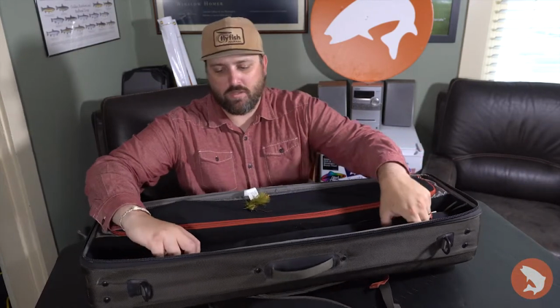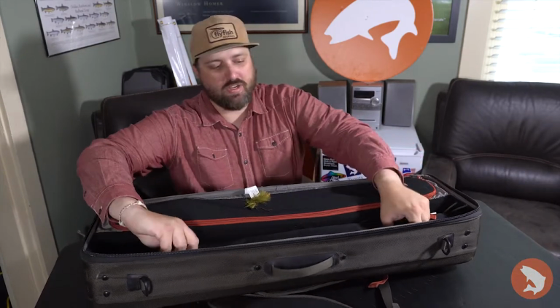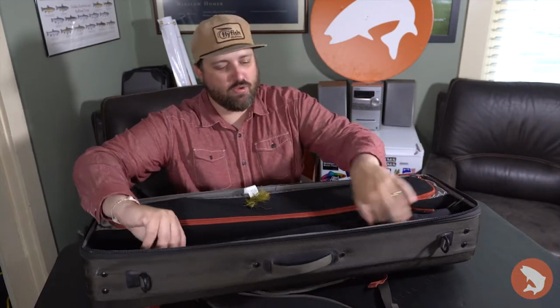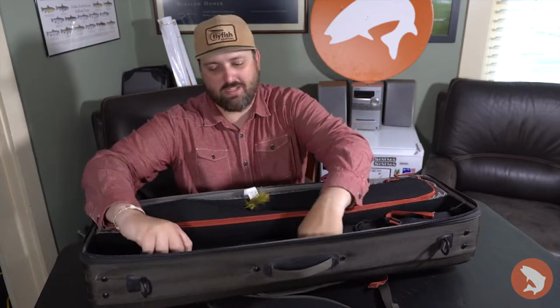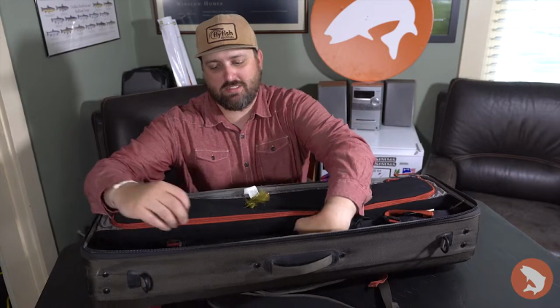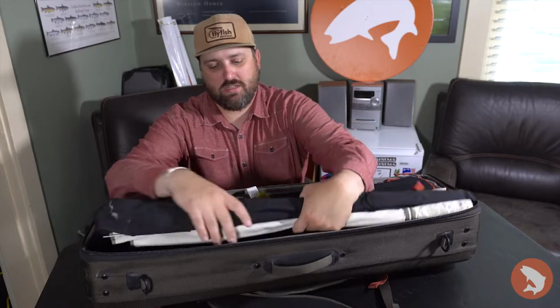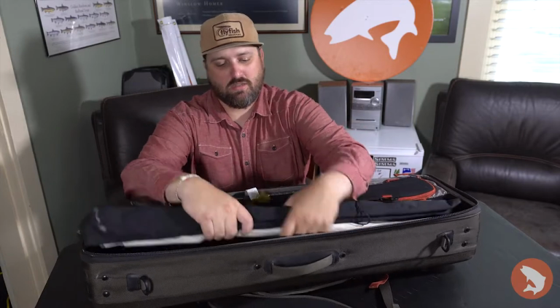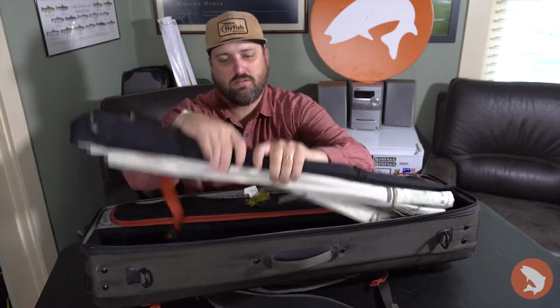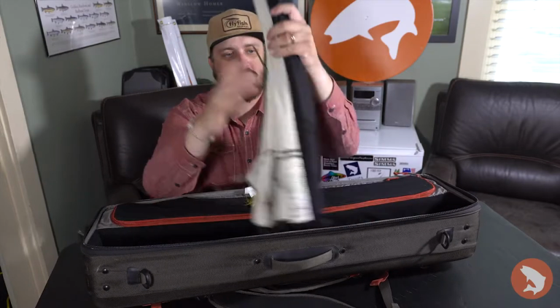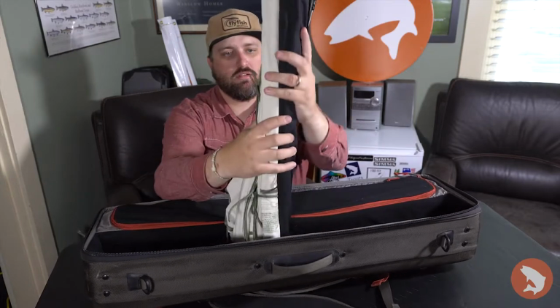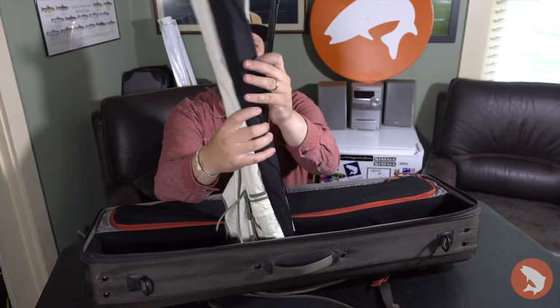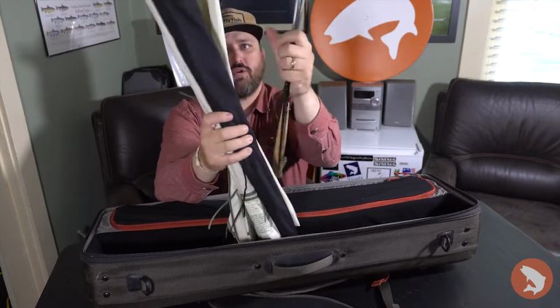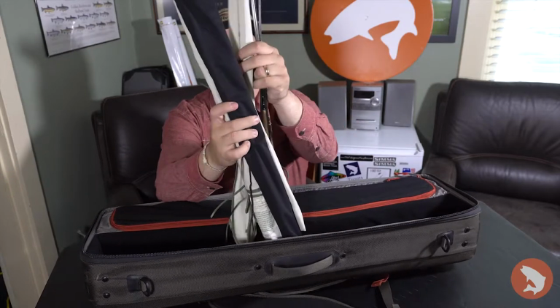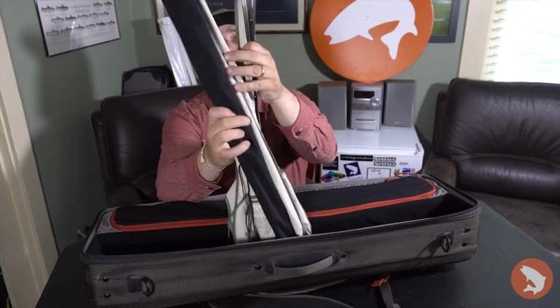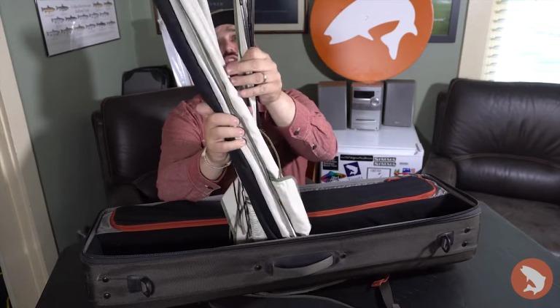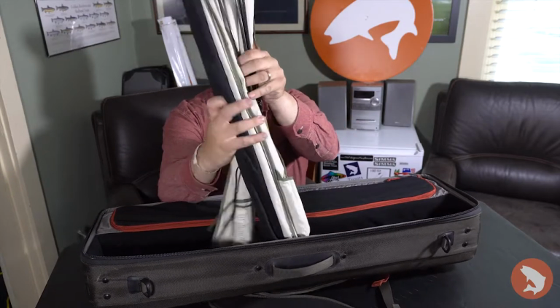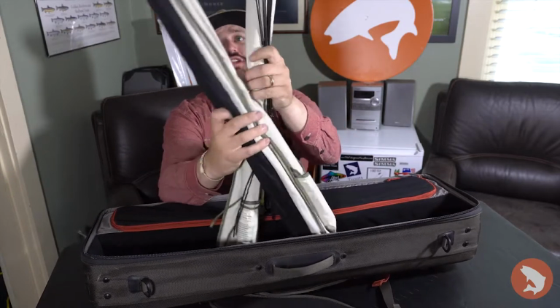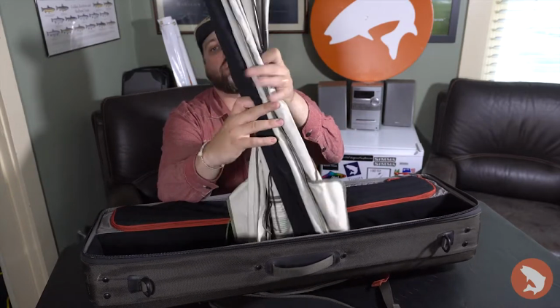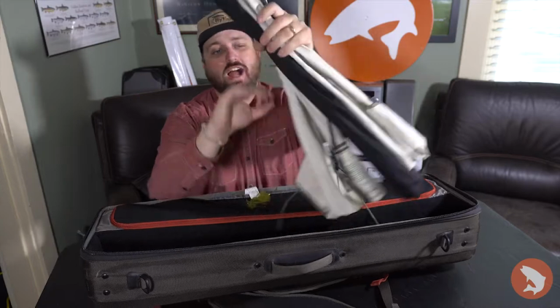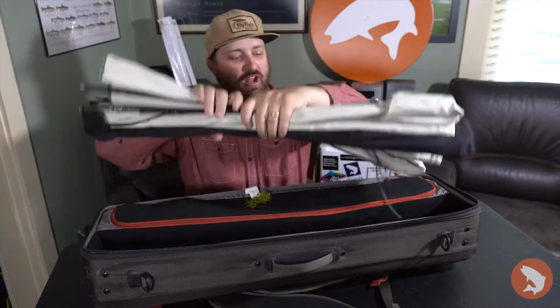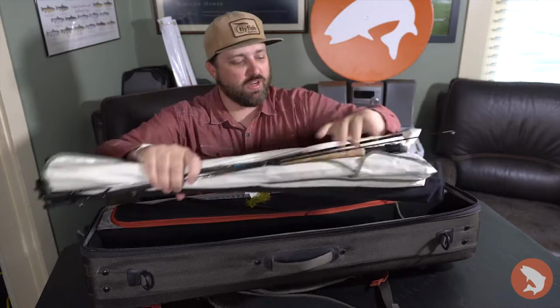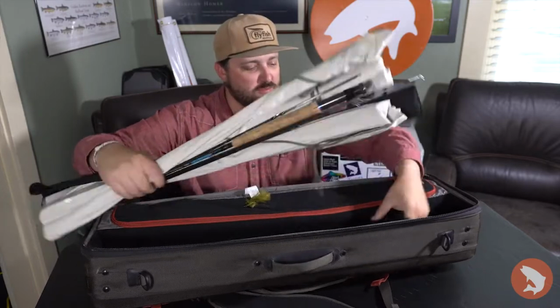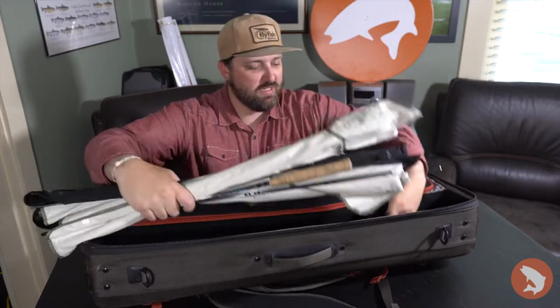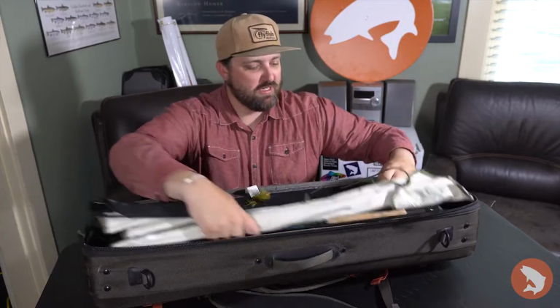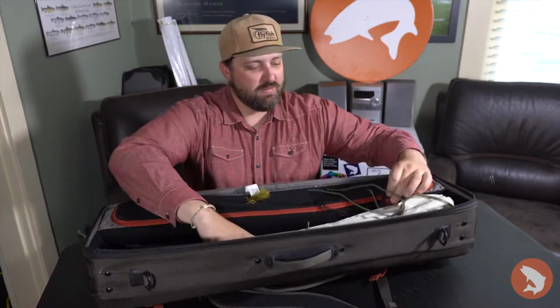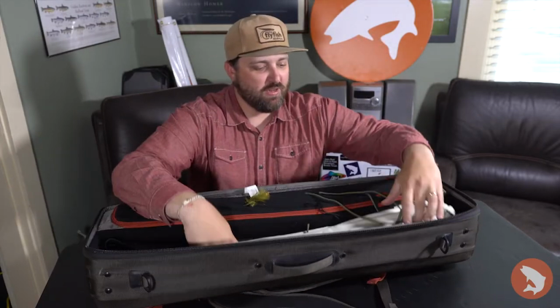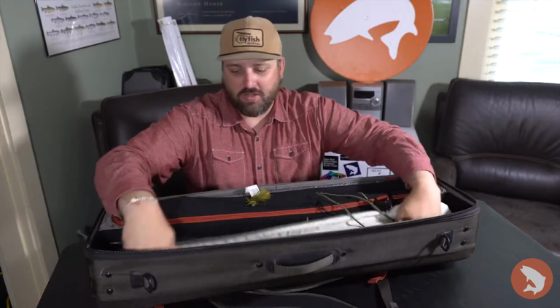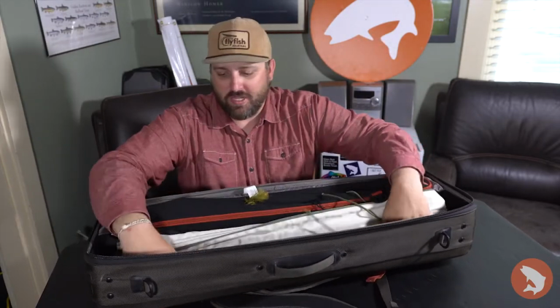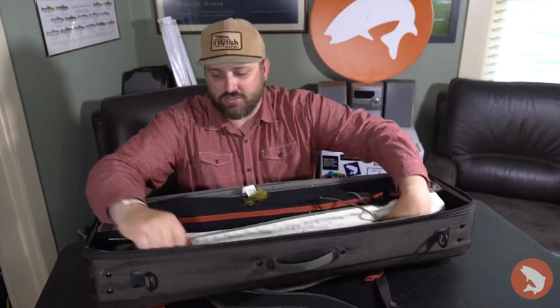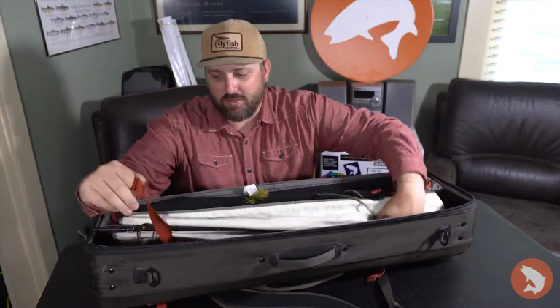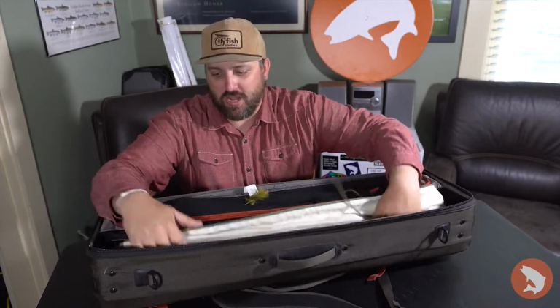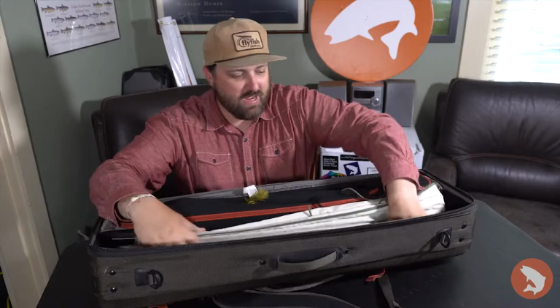So here I'm holding one, two, three, four, five rods quite comfortably. It has a place to strap those rods down.